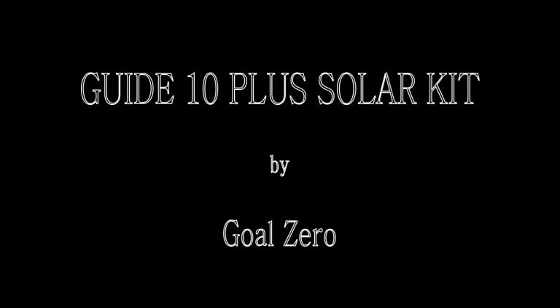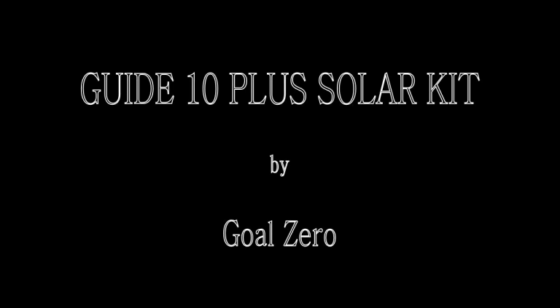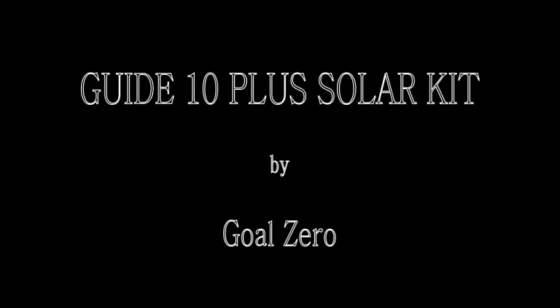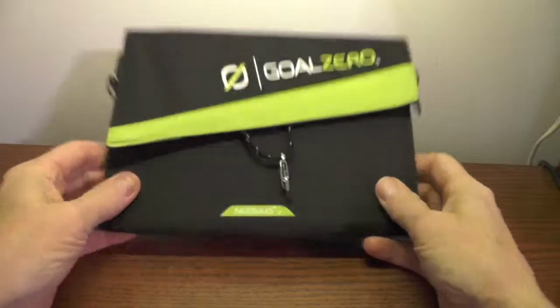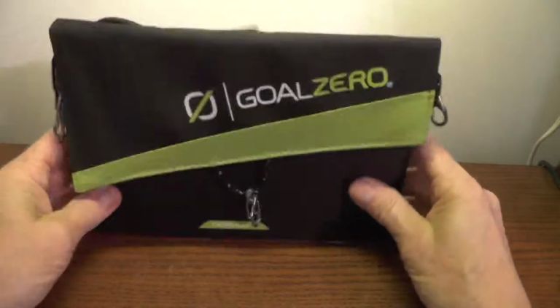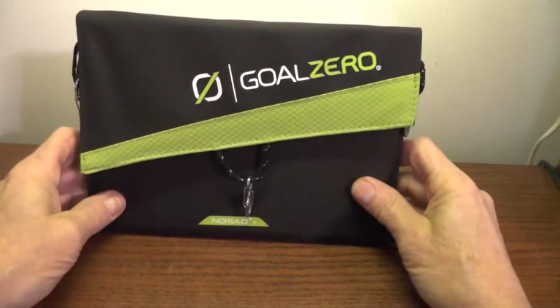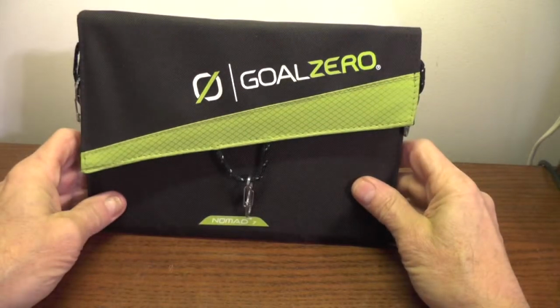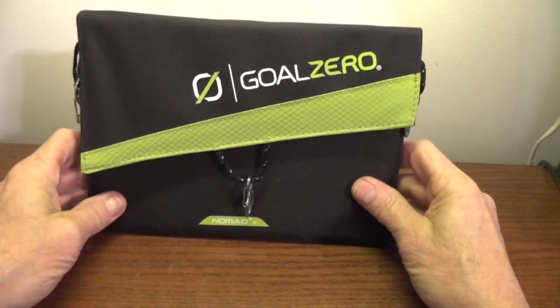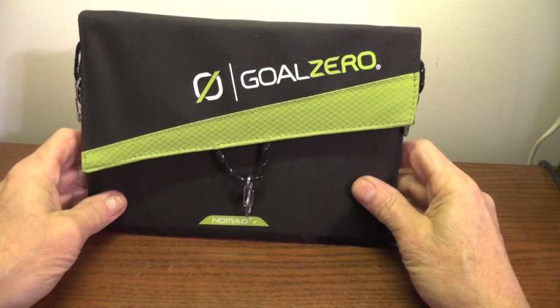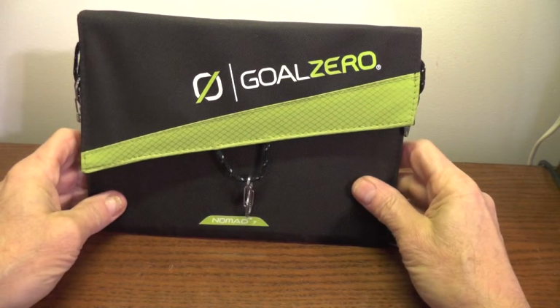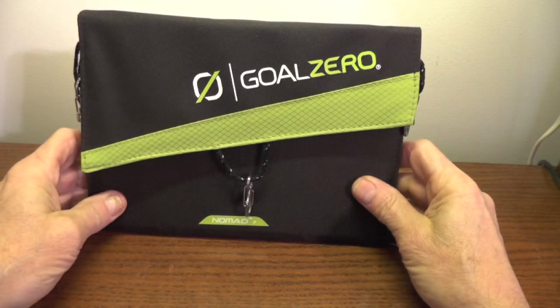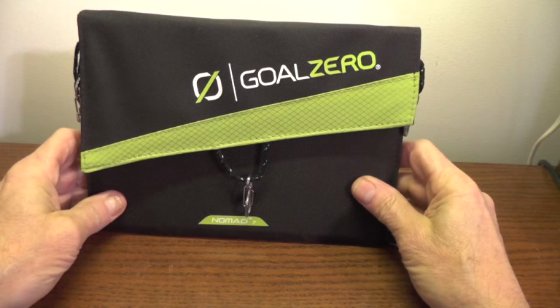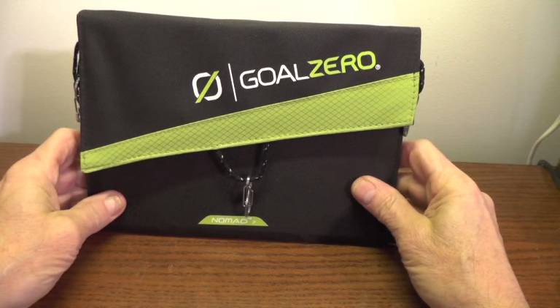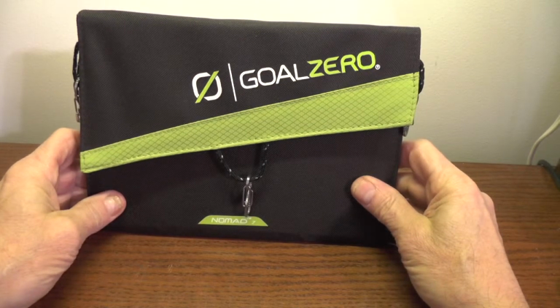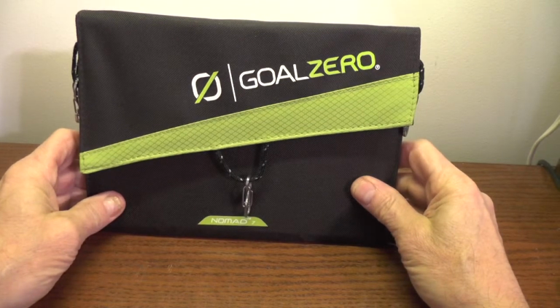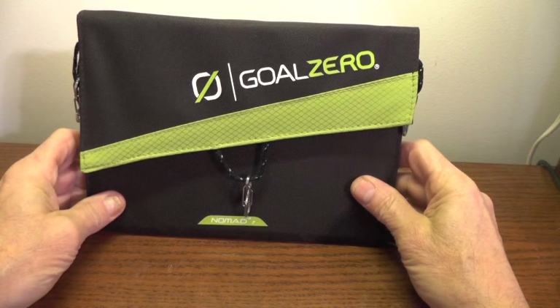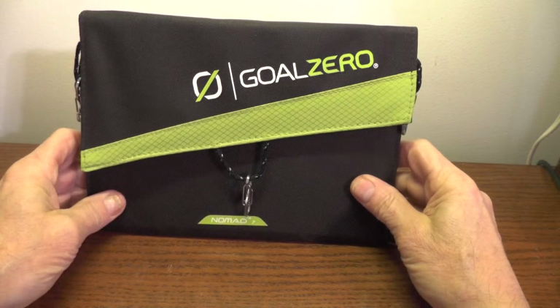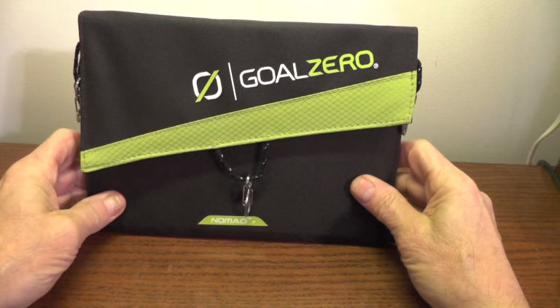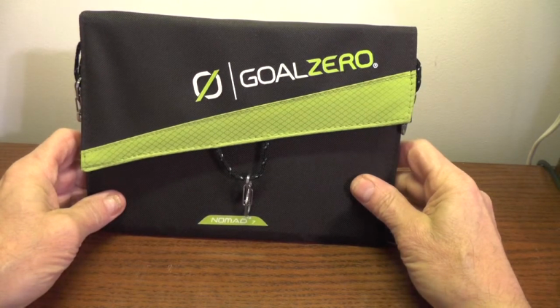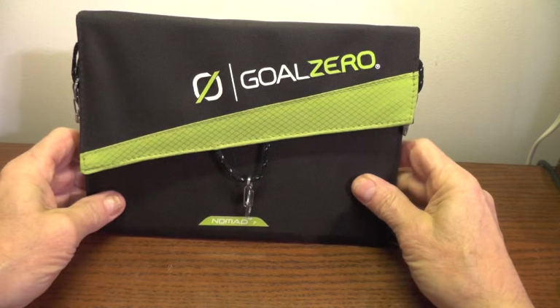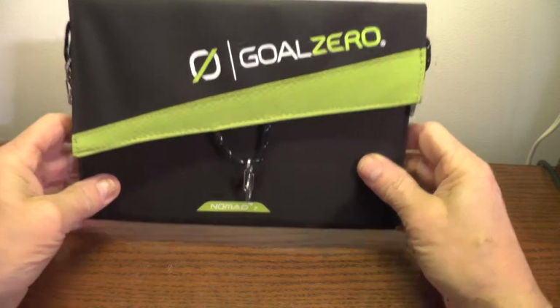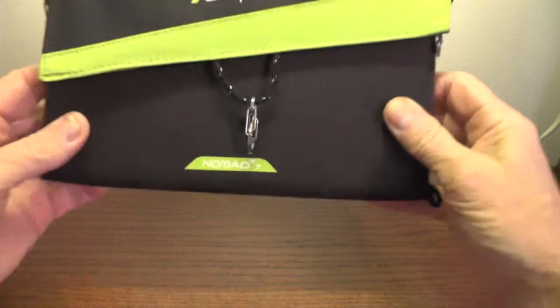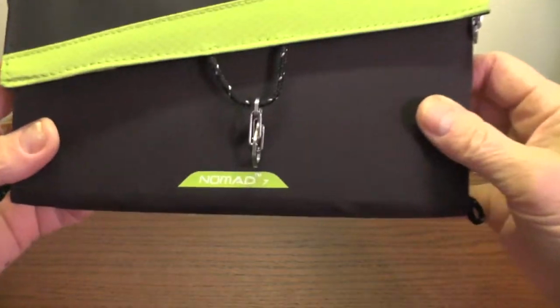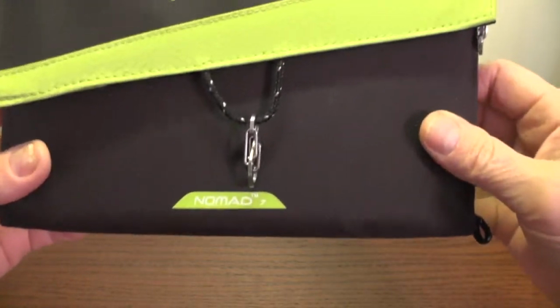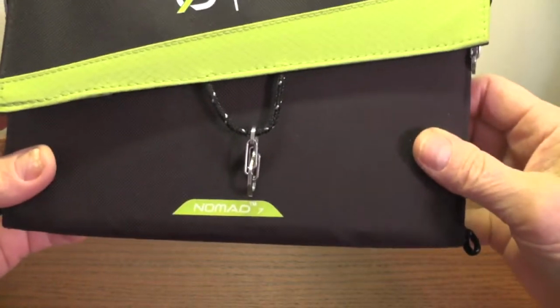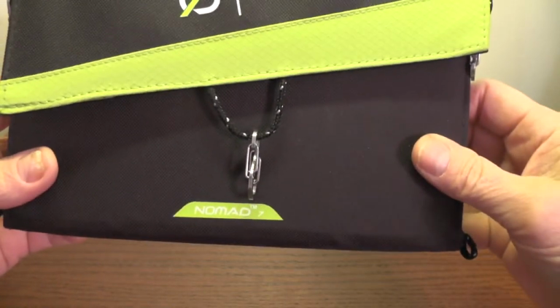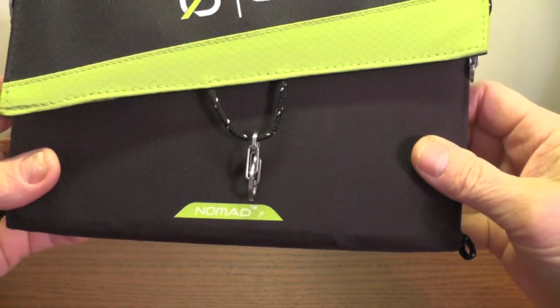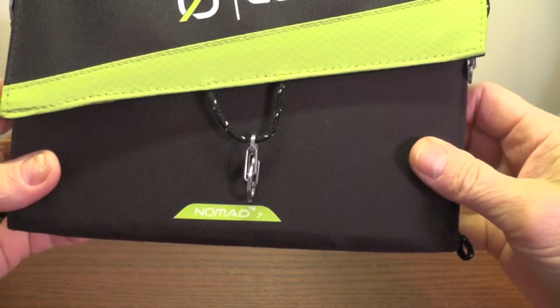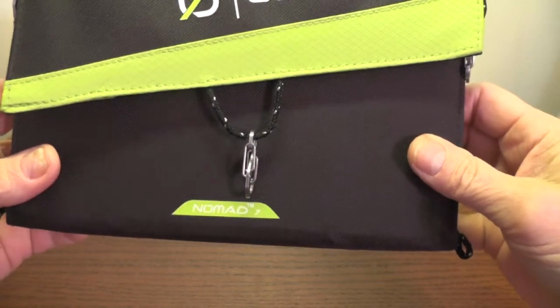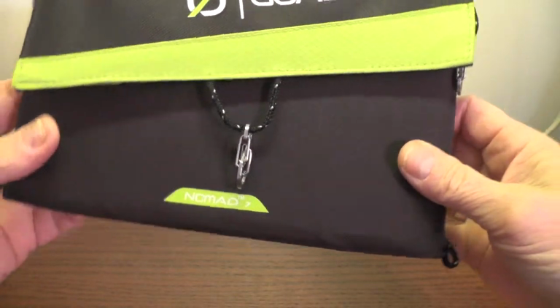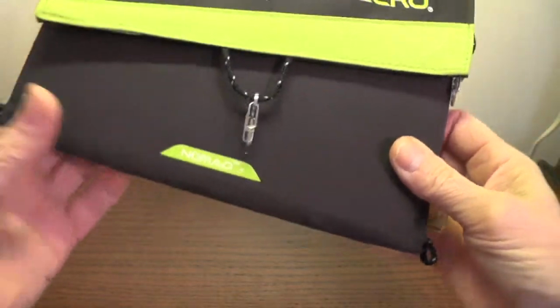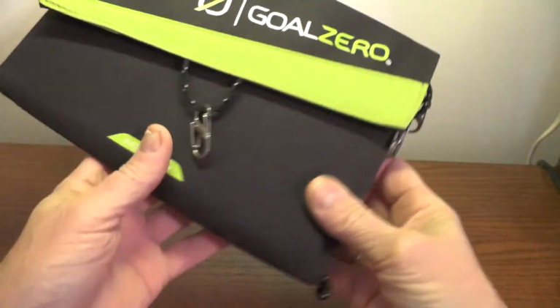Hi, this is the Anonymous Bicyclist. I figured I'd do a video test on how long it takes the Goal Zero Guide 10 to charge the iPhone 5.